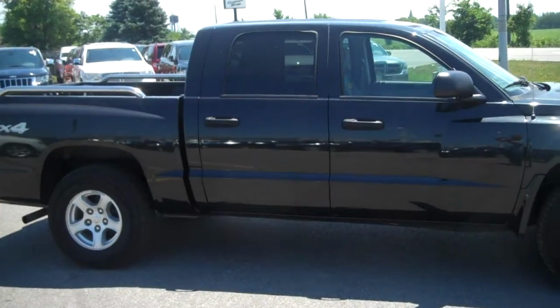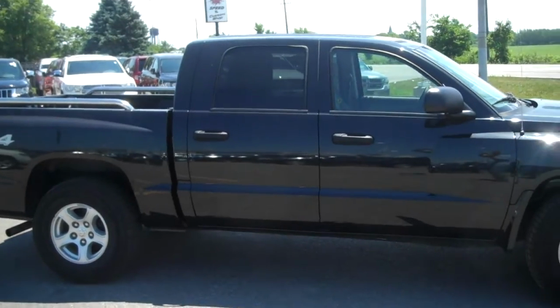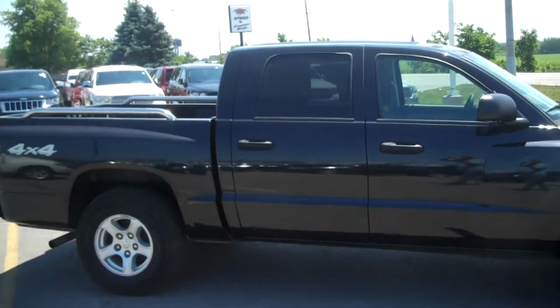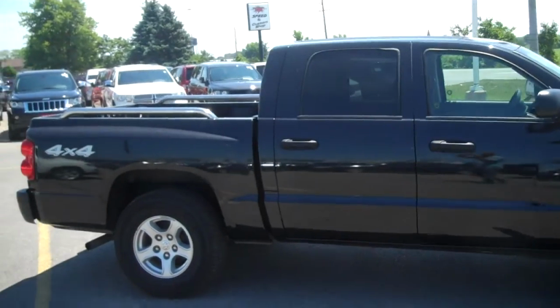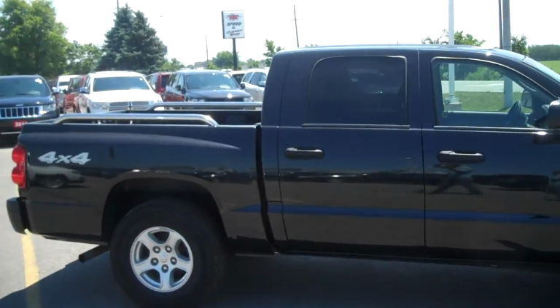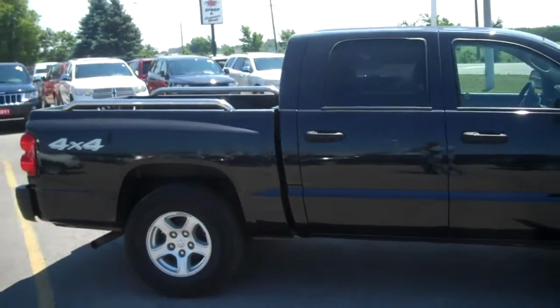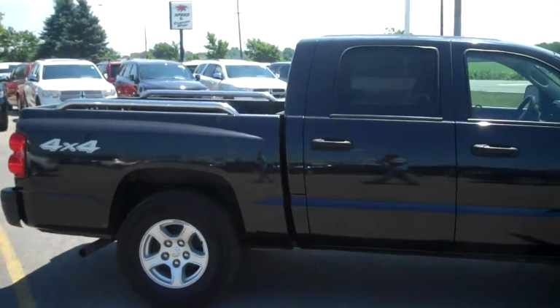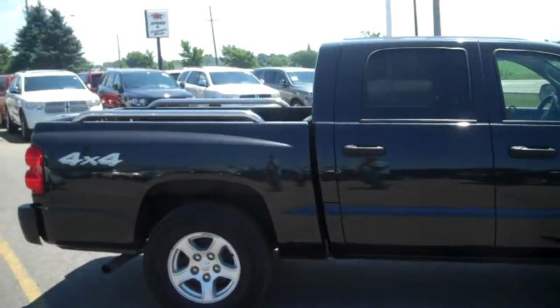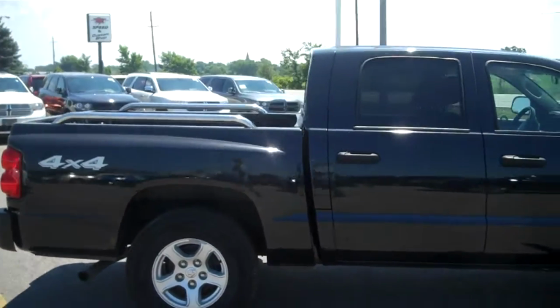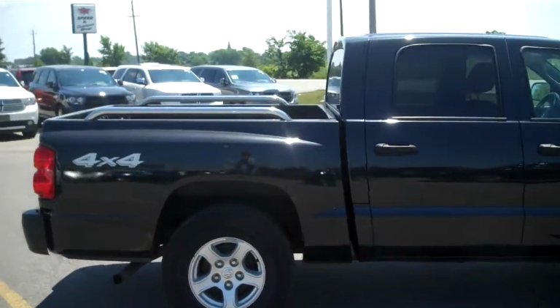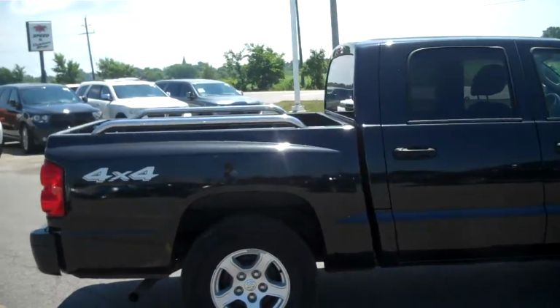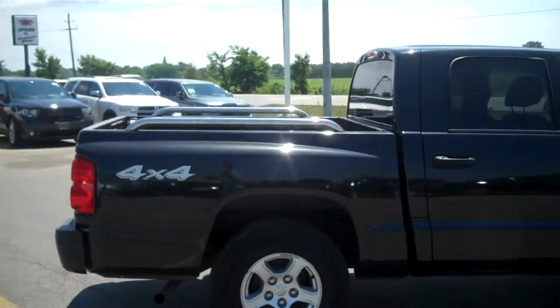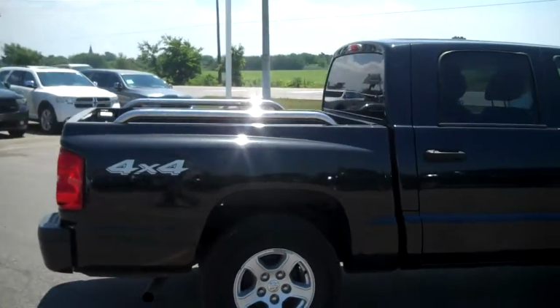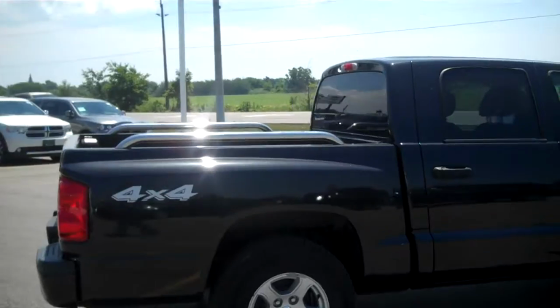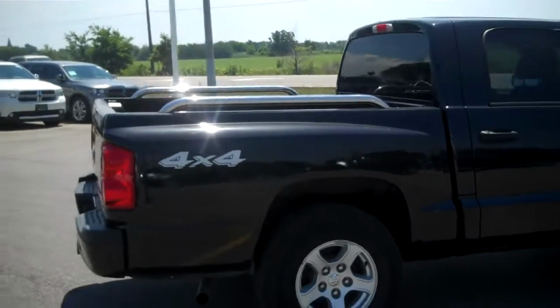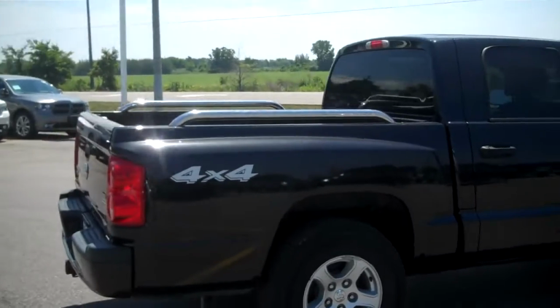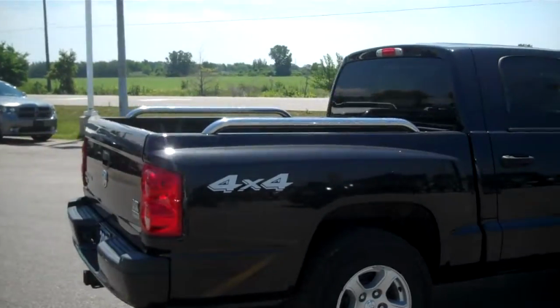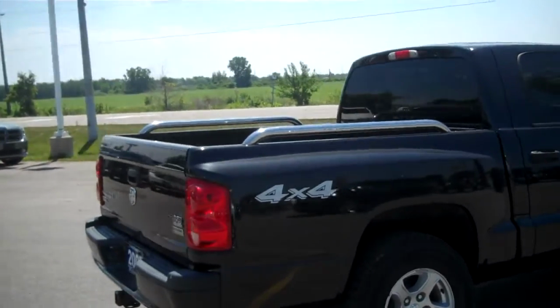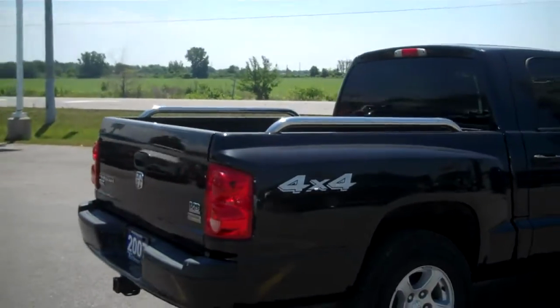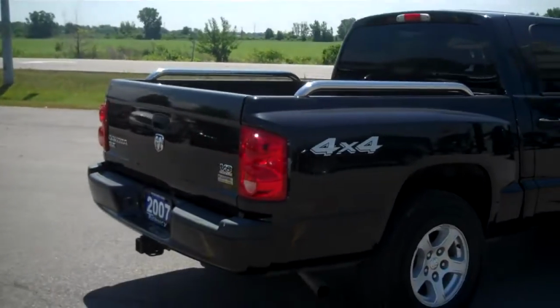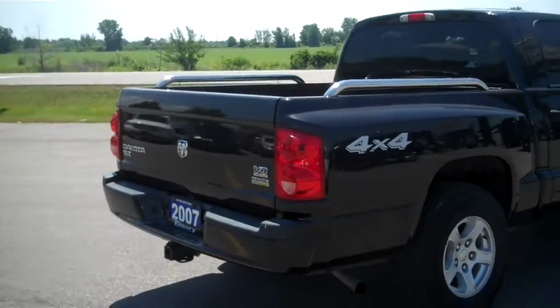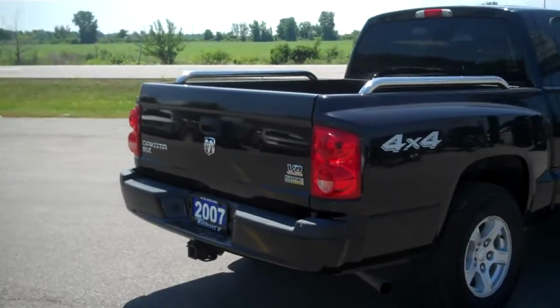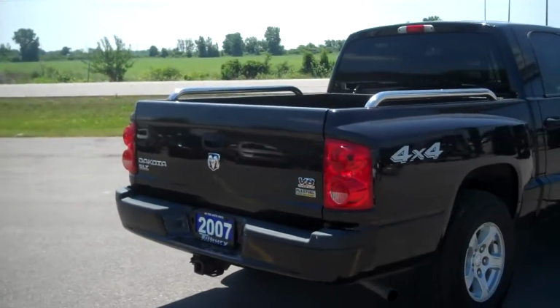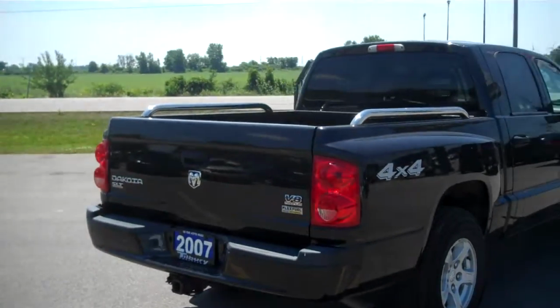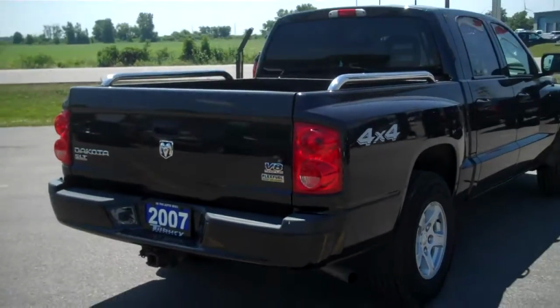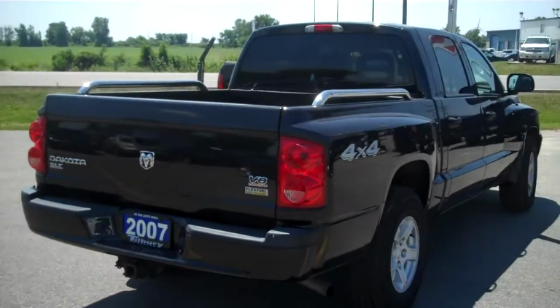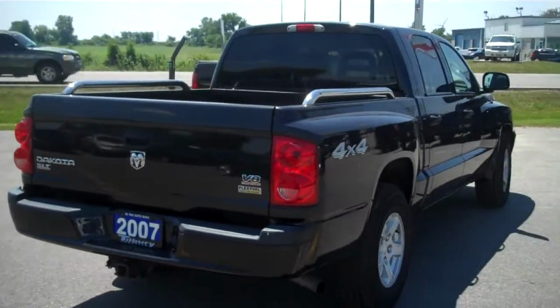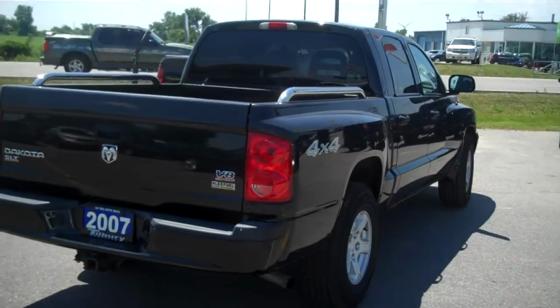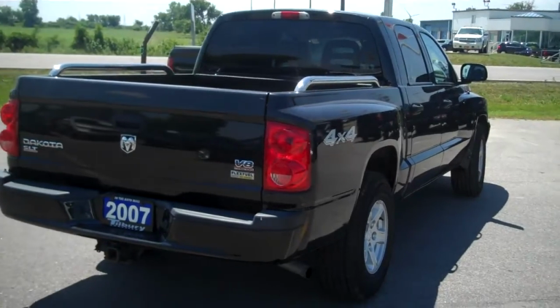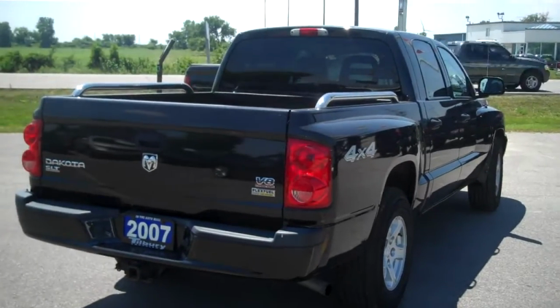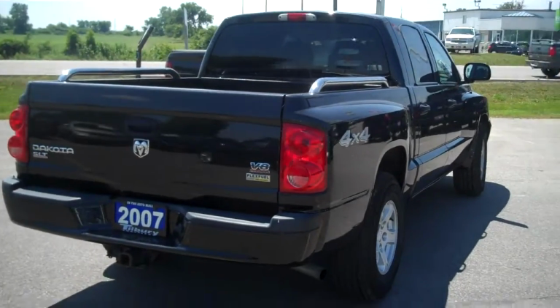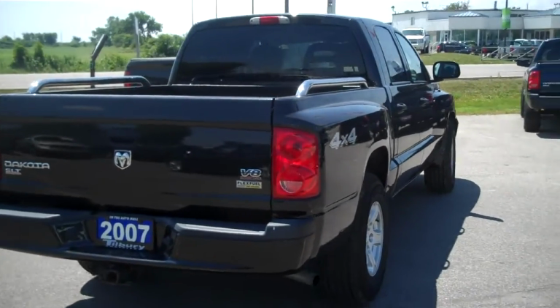Looking at the tires, it's got brand new tread. This is a V8 4x4. I'll walk around to the back here. It's got the trailer package on it. It's got a bed liner in it already.